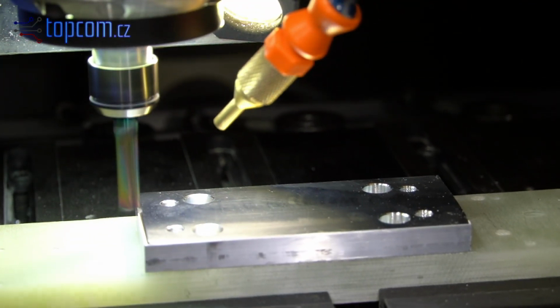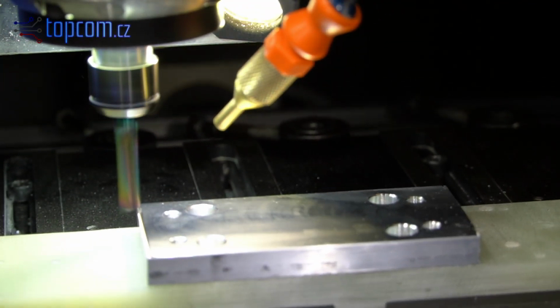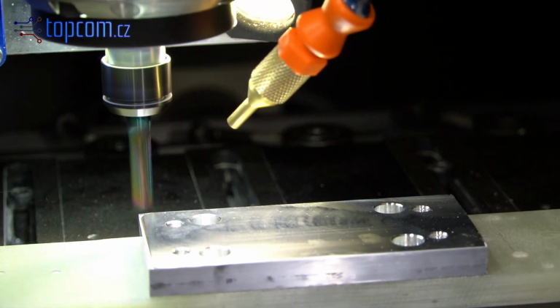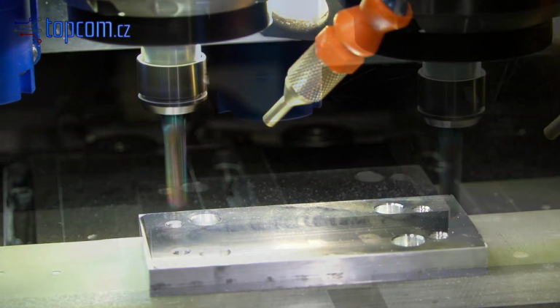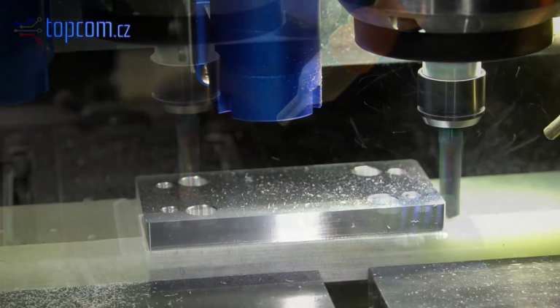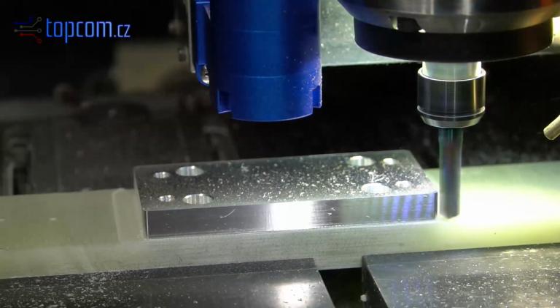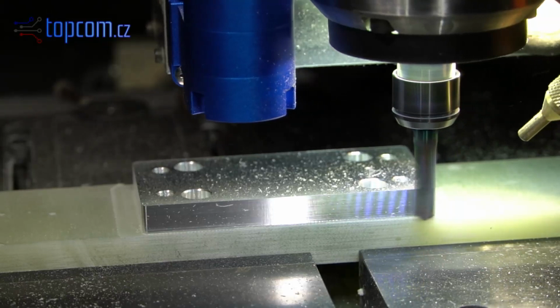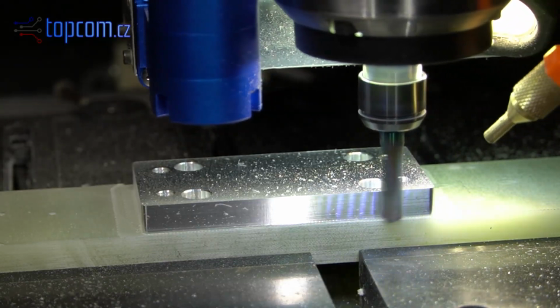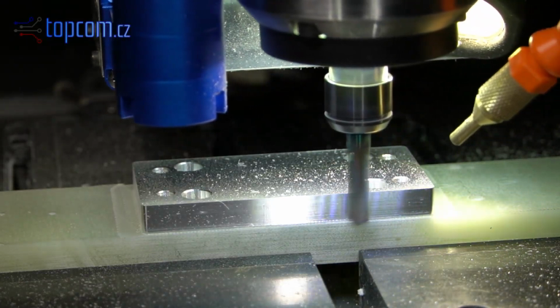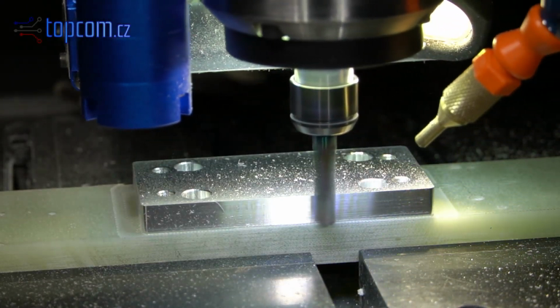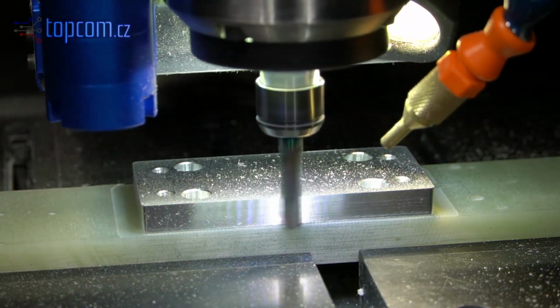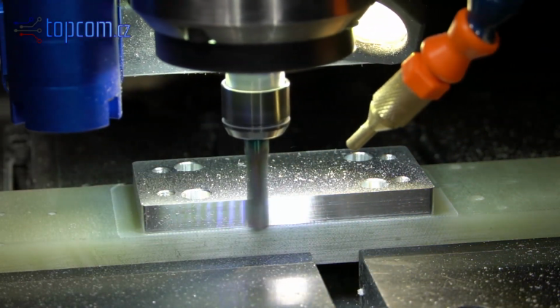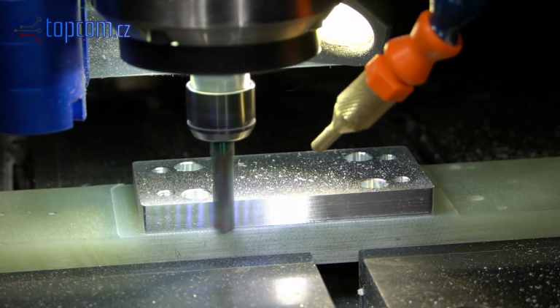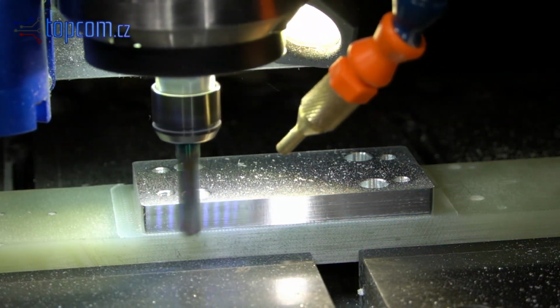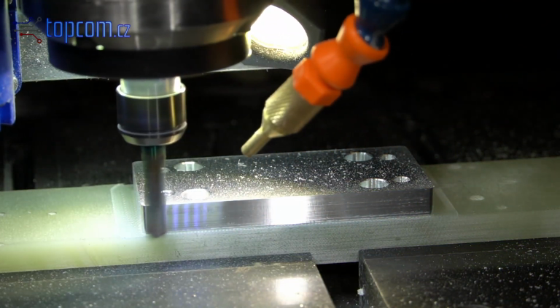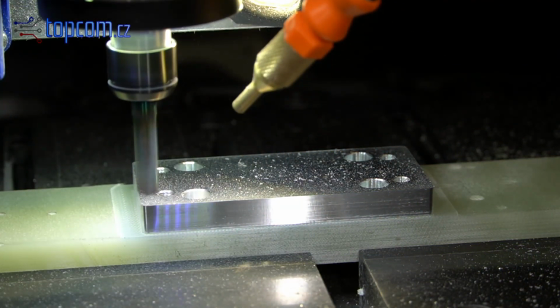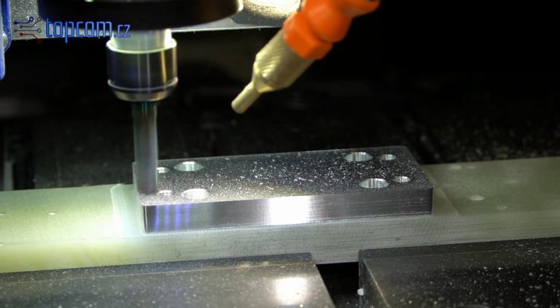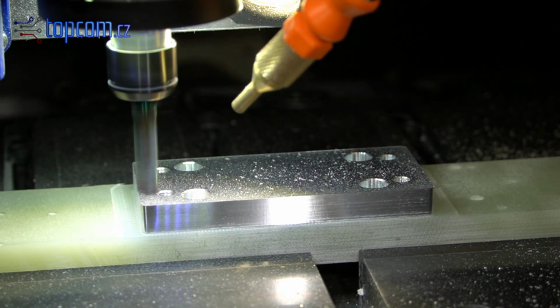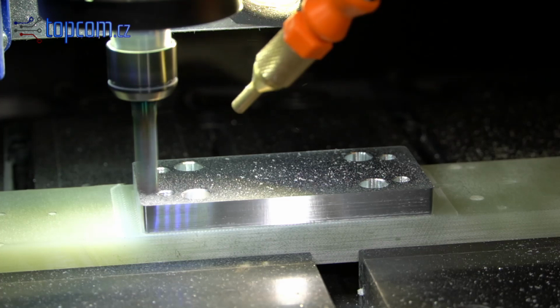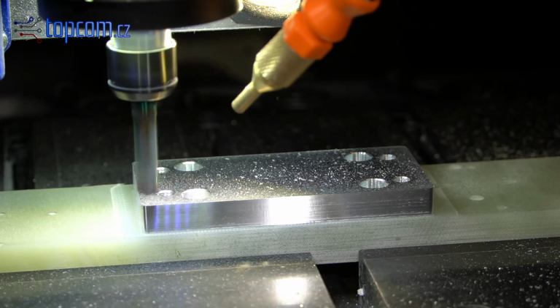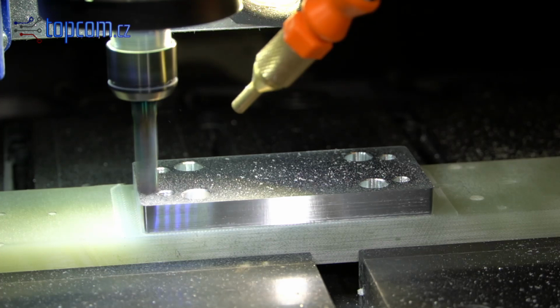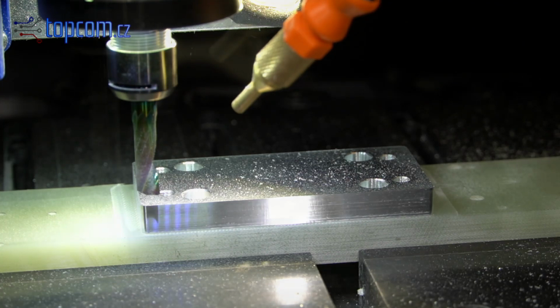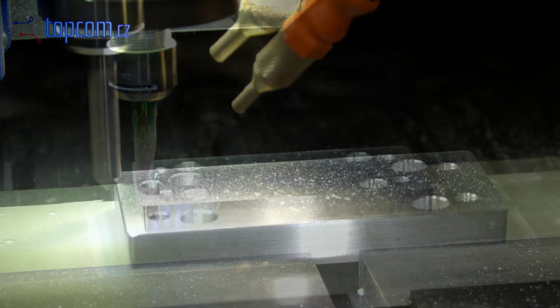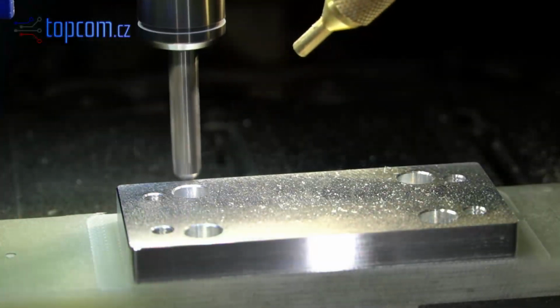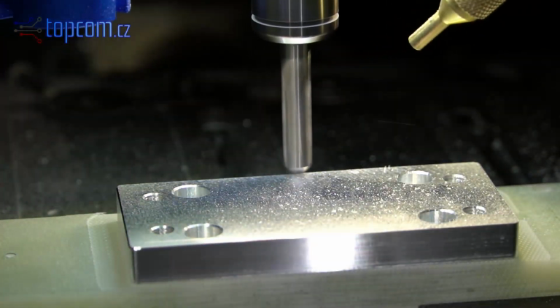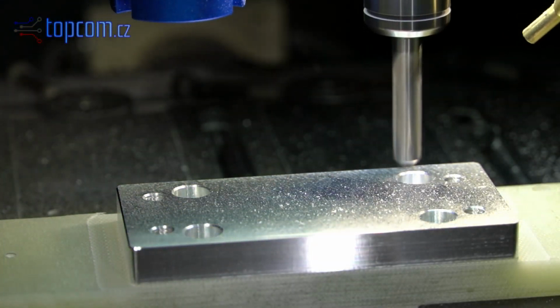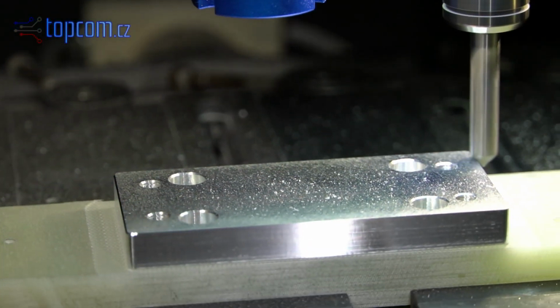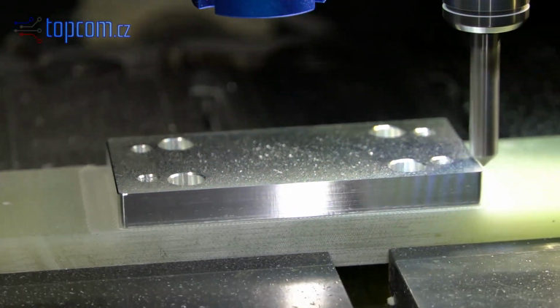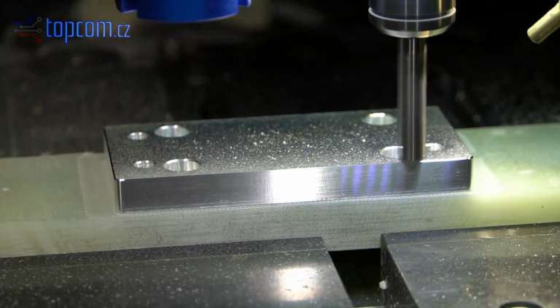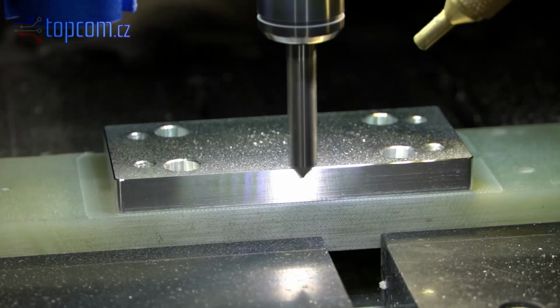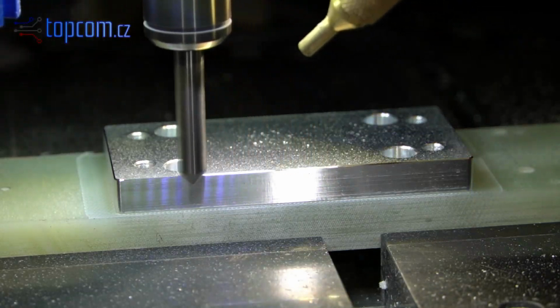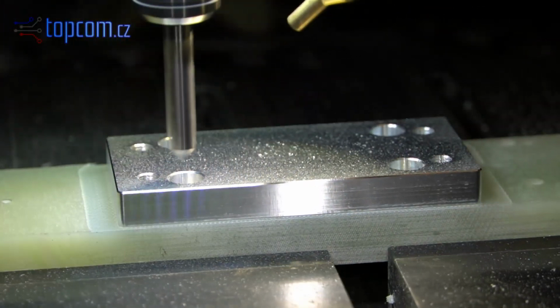When the tool is measured, we can machine the outer contour of the part. Care must be taken during machining, as the part is held only by screws. The final step on the top side is chamfering the outer edge using a V-bit.